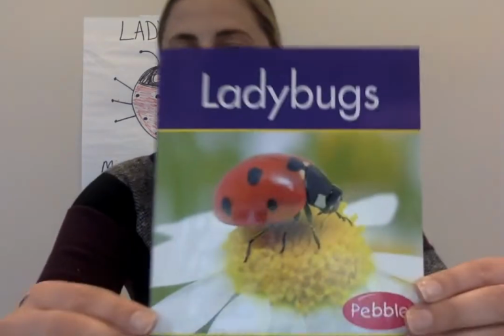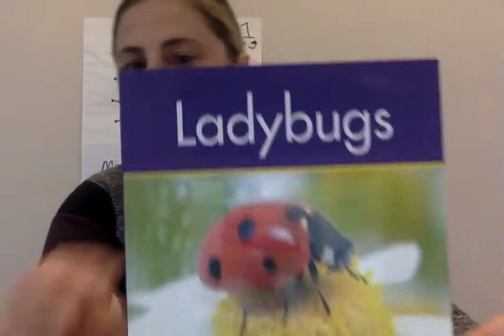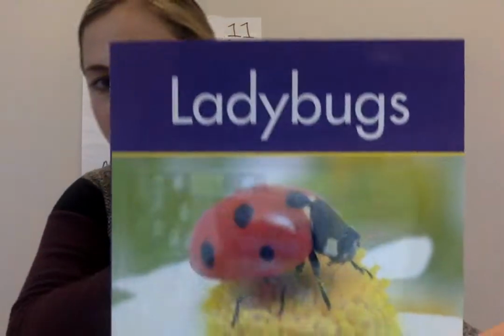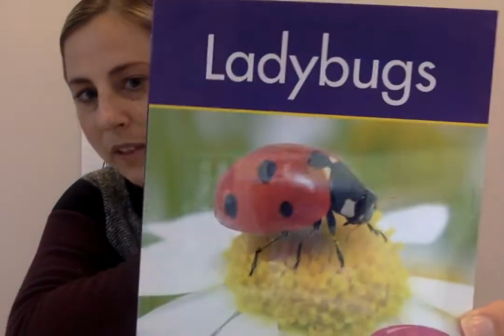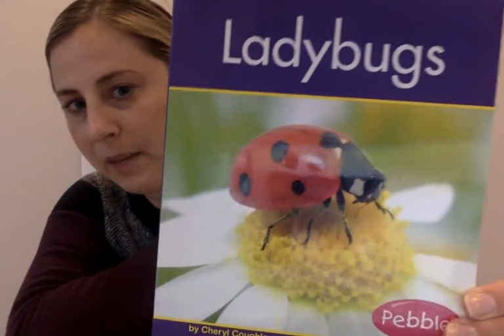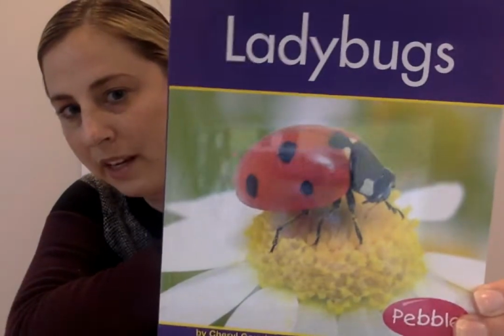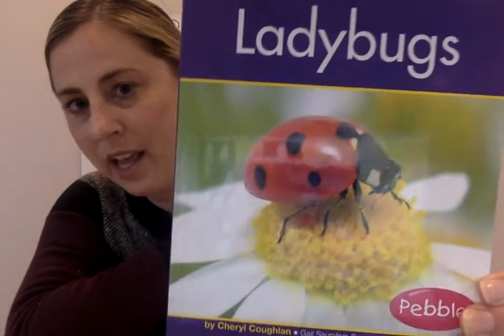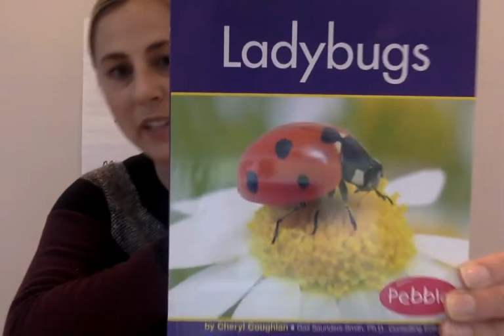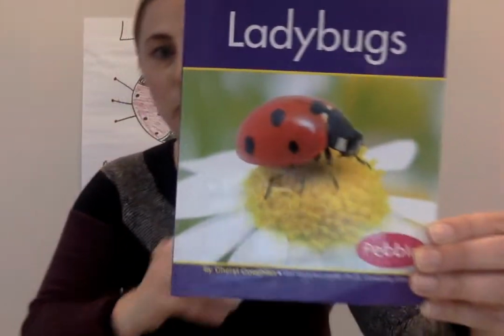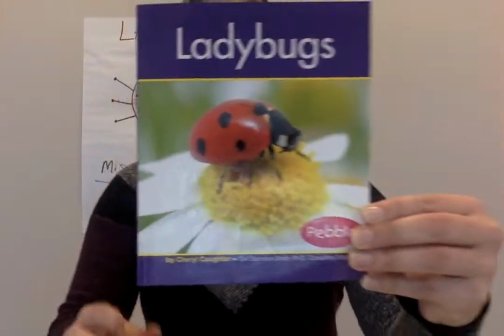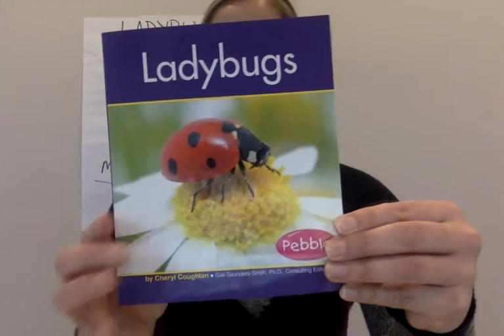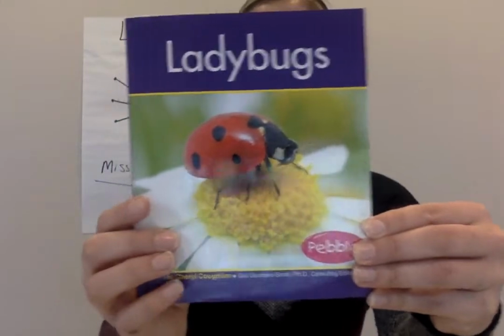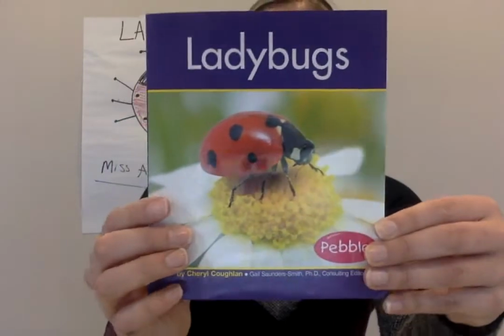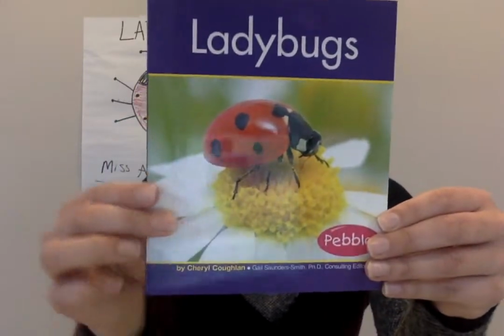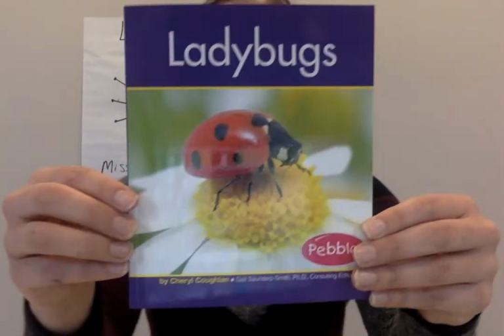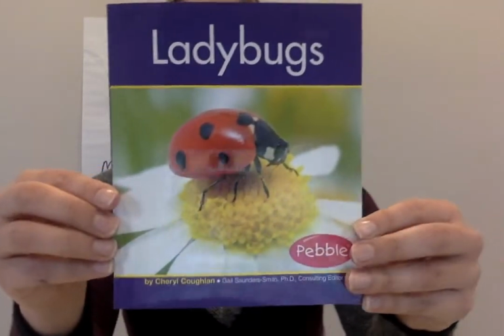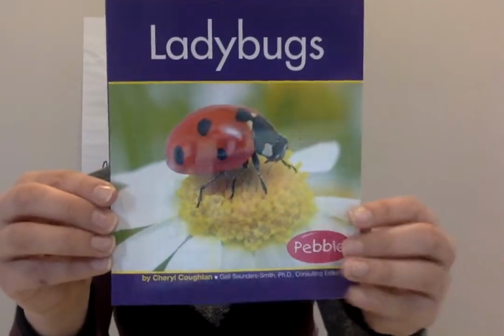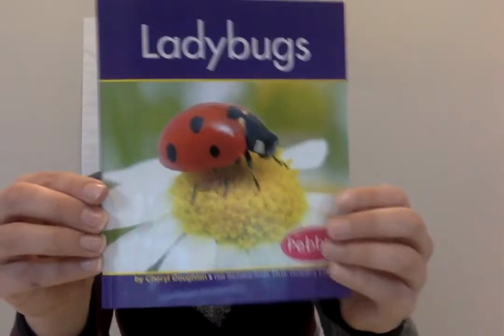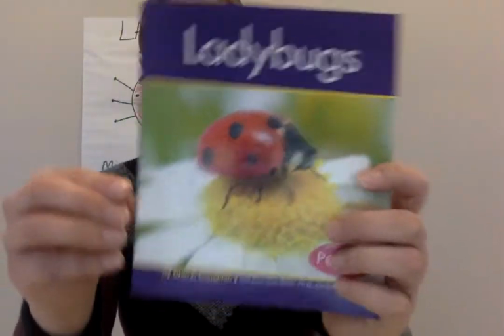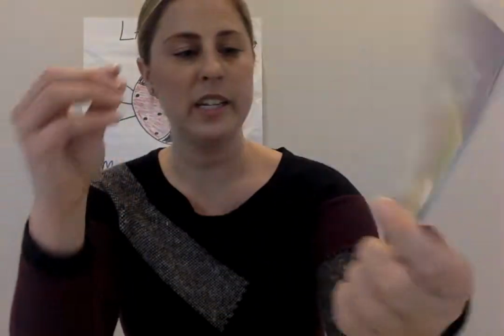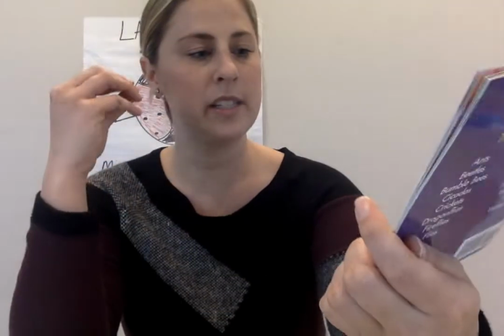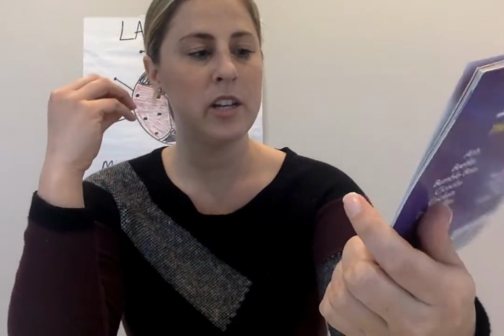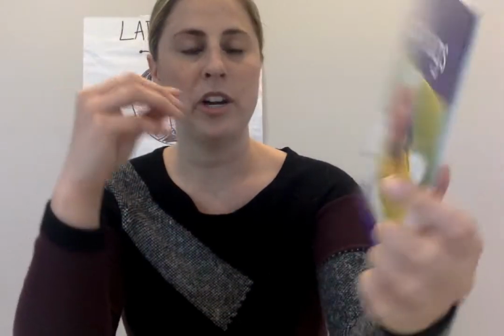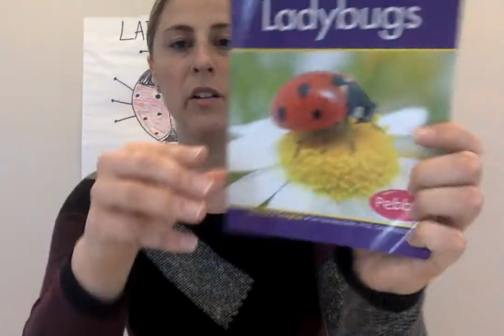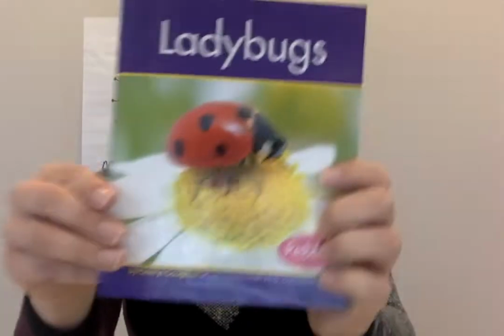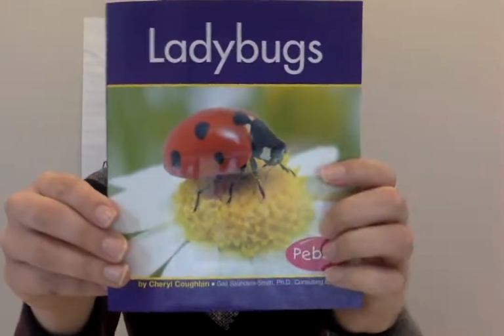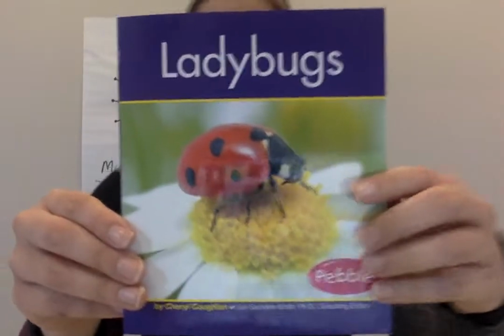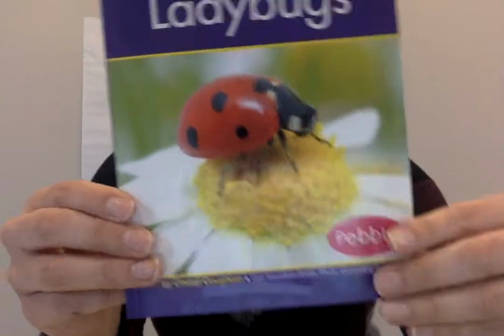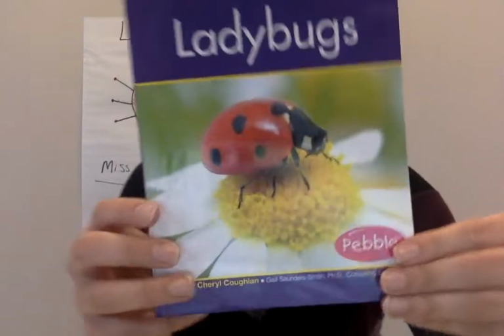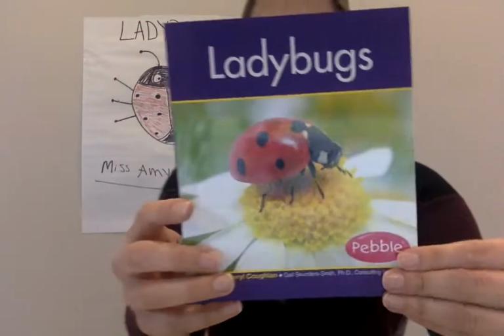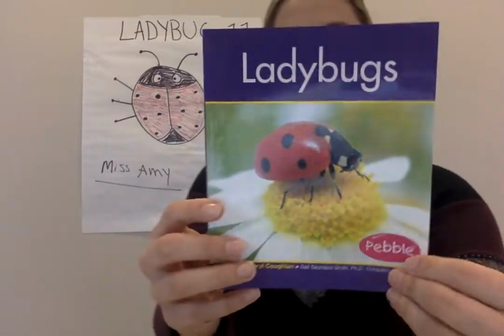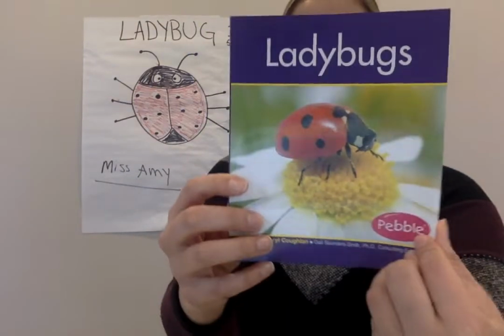Can you see the picture of the ladybug? That's a real picture. The author of this book is Cheryl Coughlin. So let's get ready to learn about ladybugs.